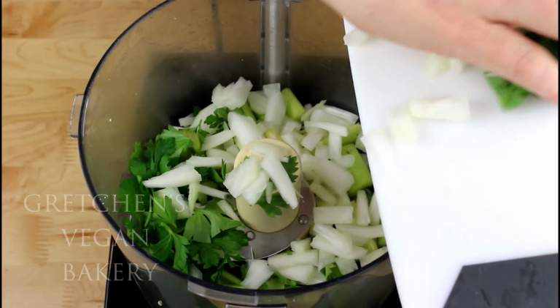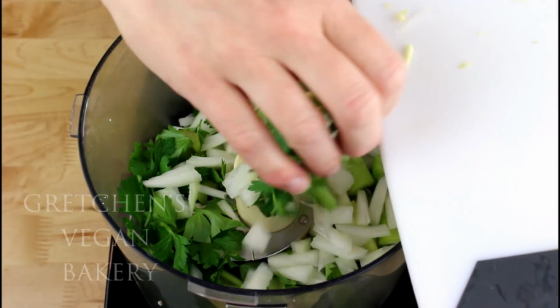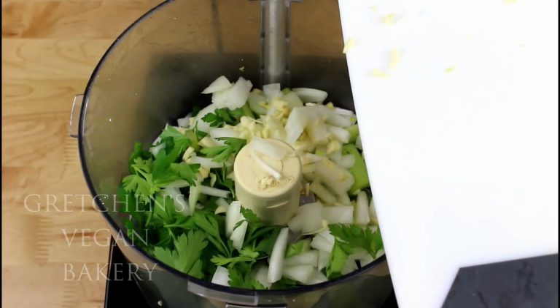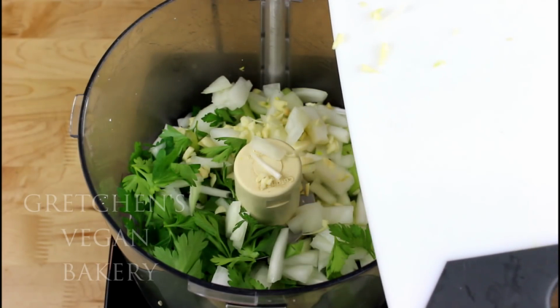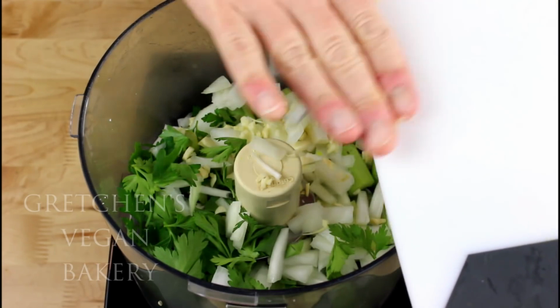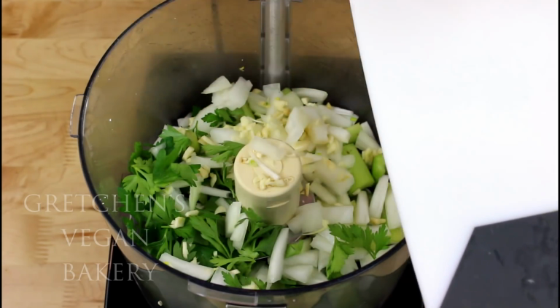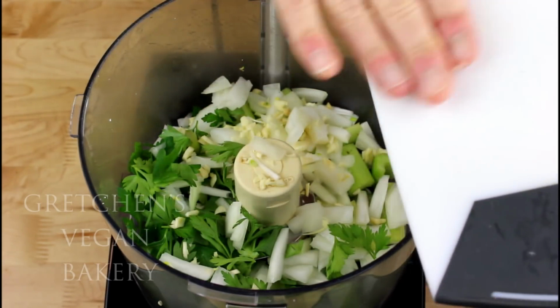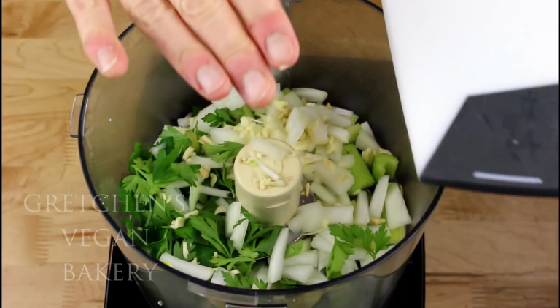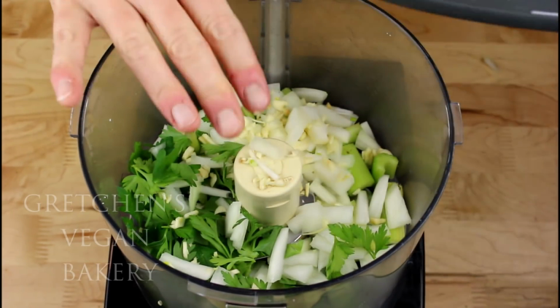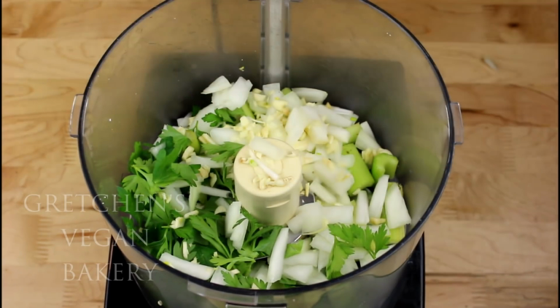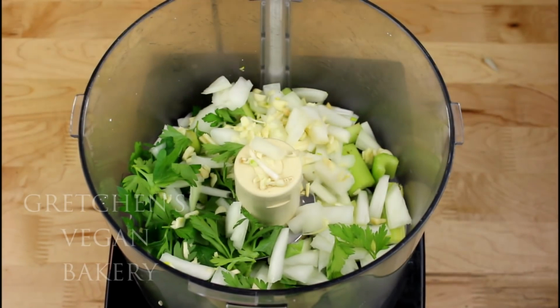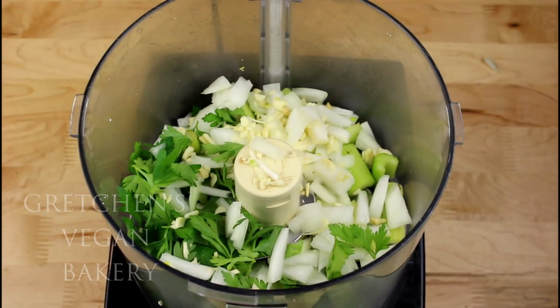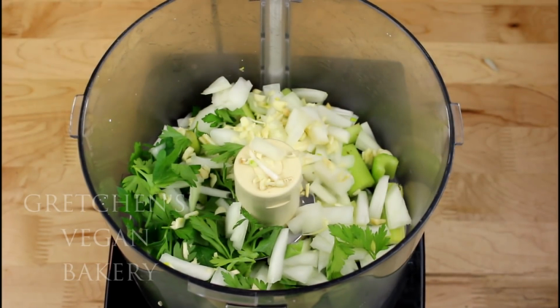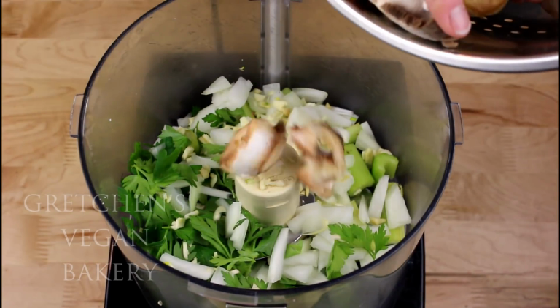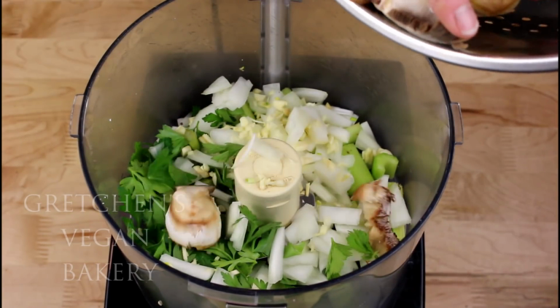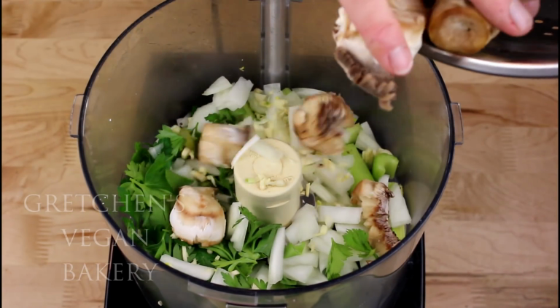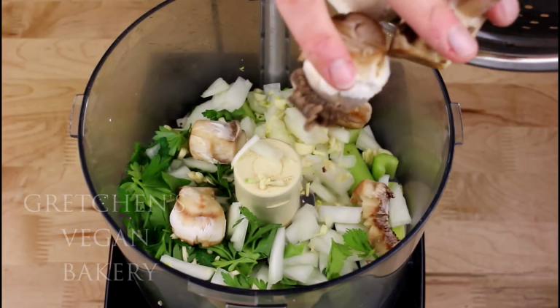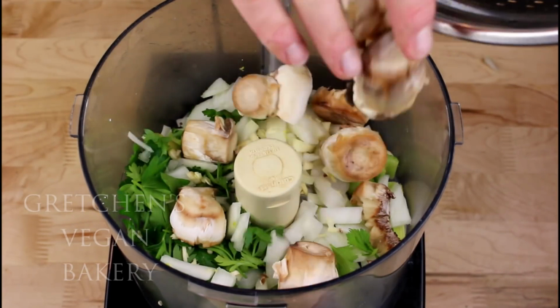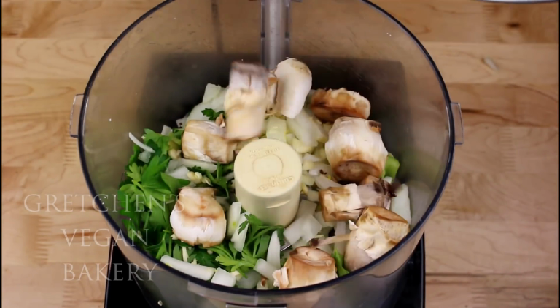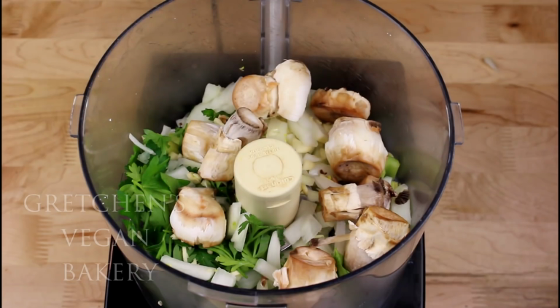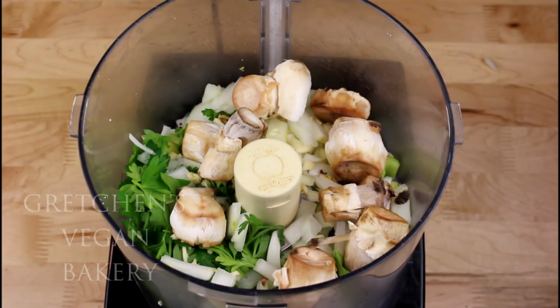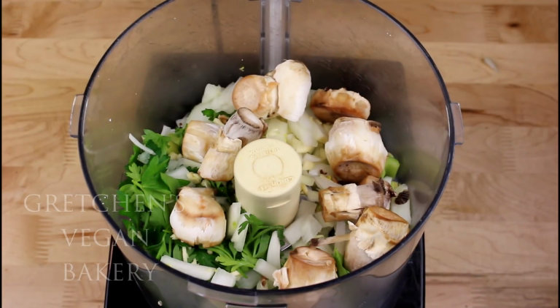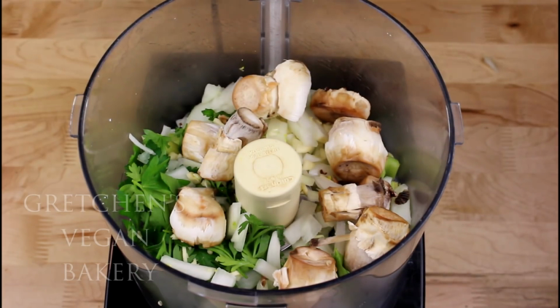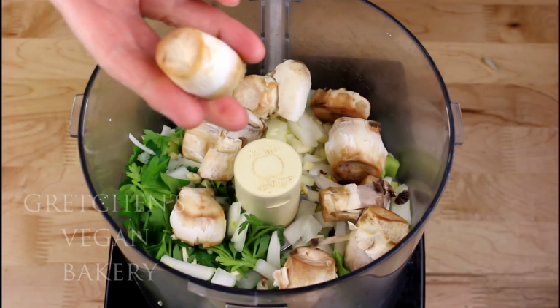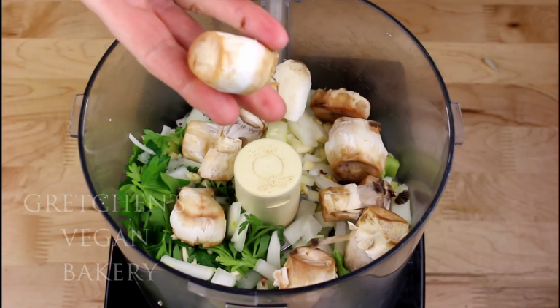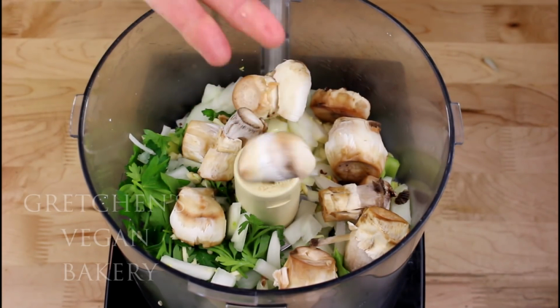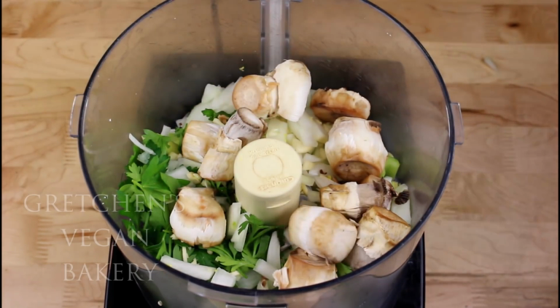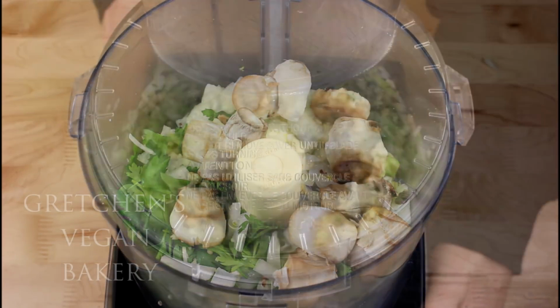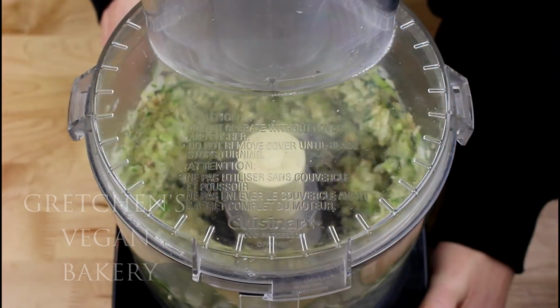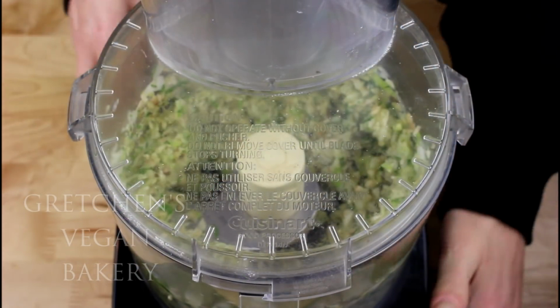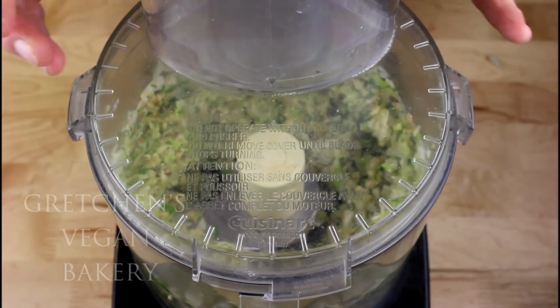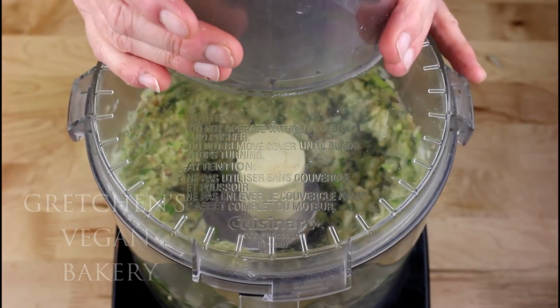Combine the parsley, onion, garlic, and celery in a food processor, including the stems from the mushrooms that you've hollowed out, and then process everything to a hash-like consistency.